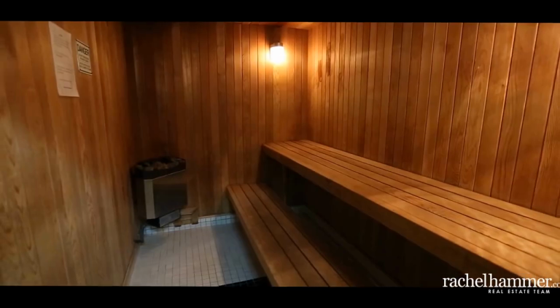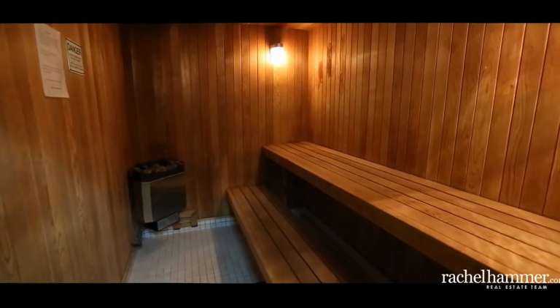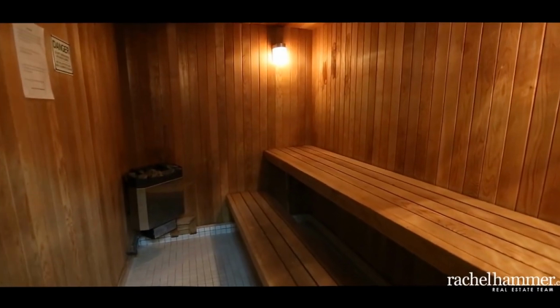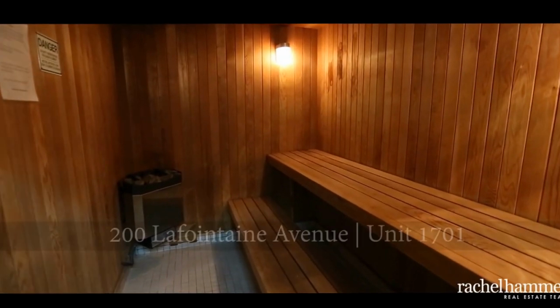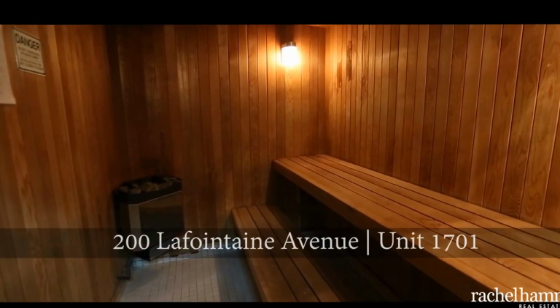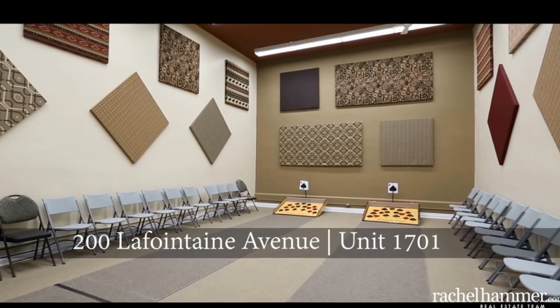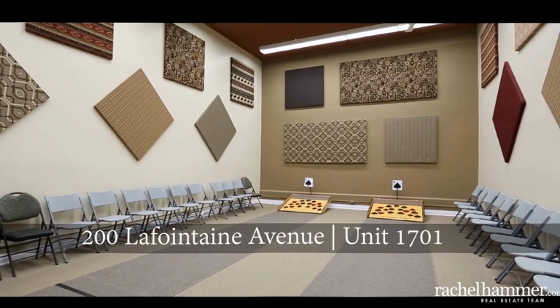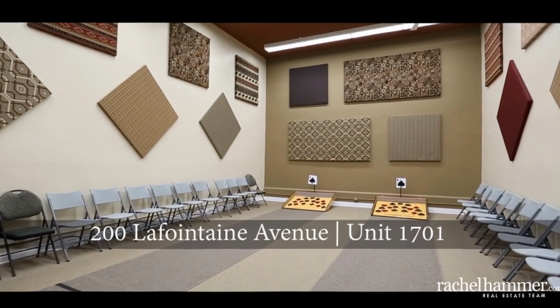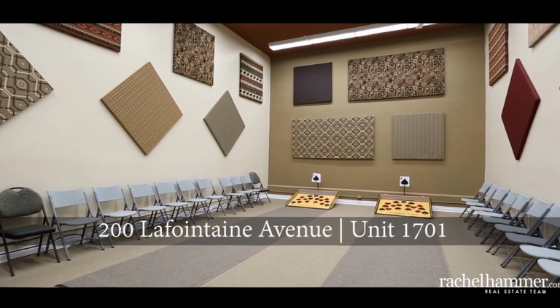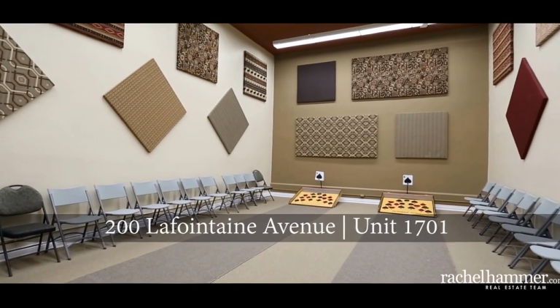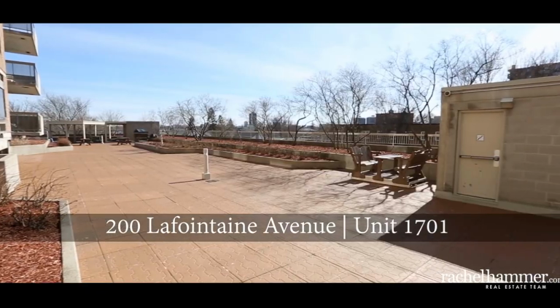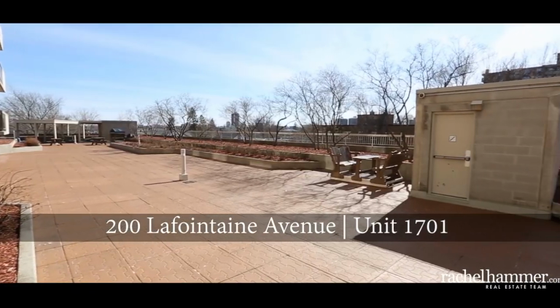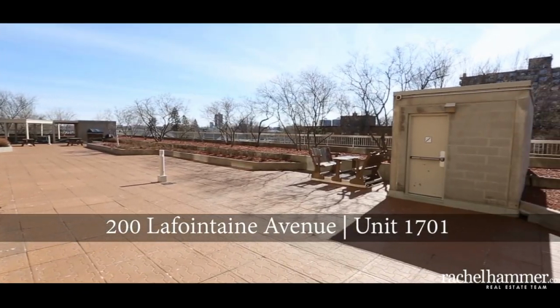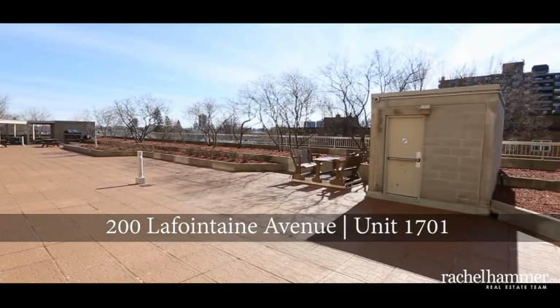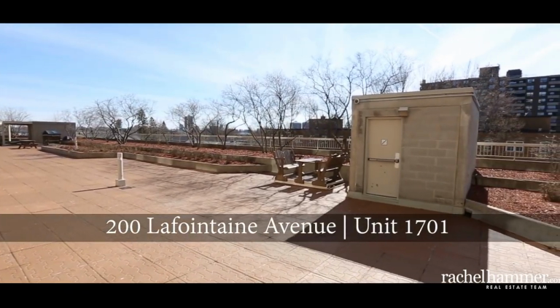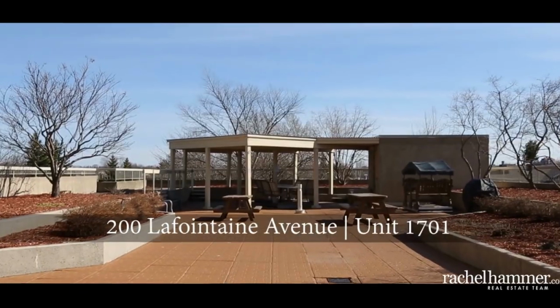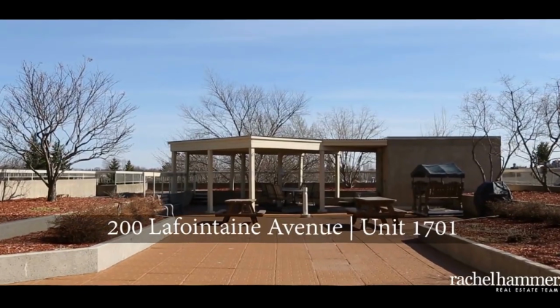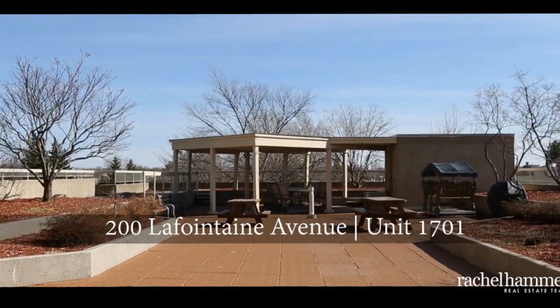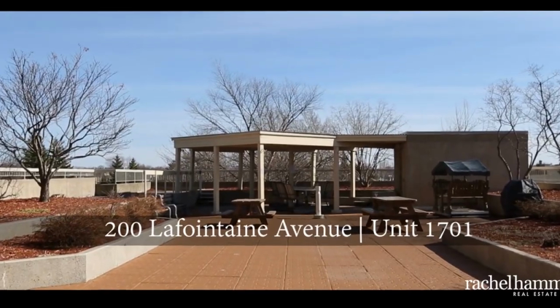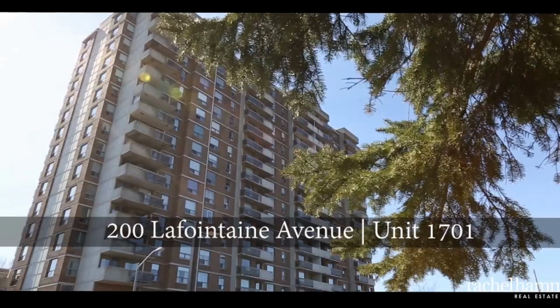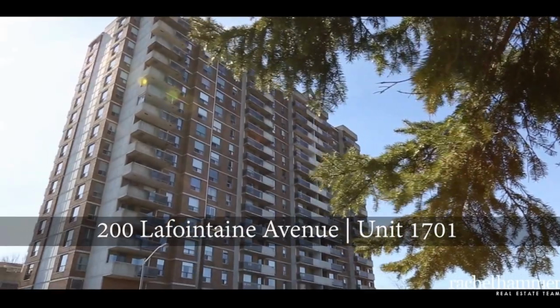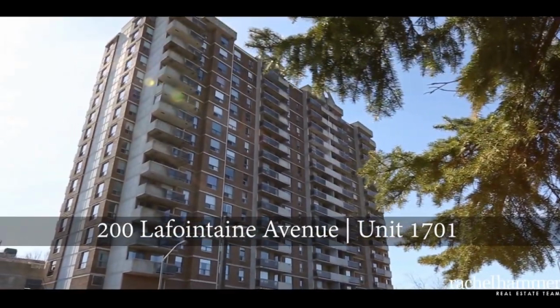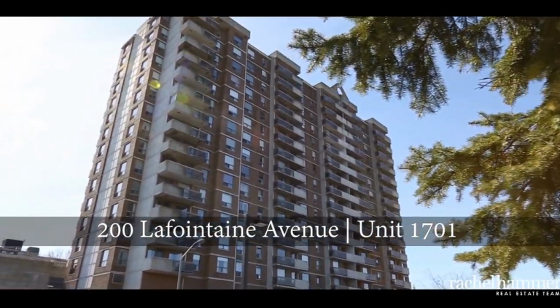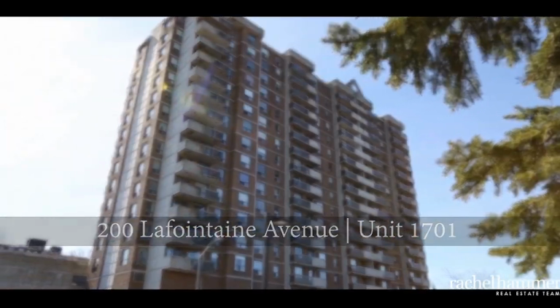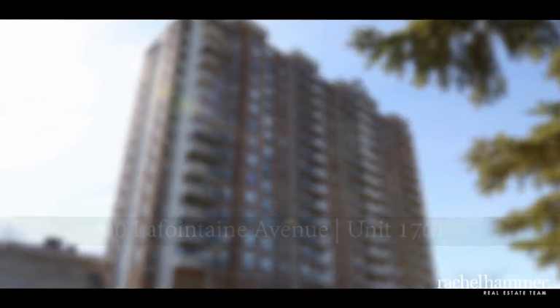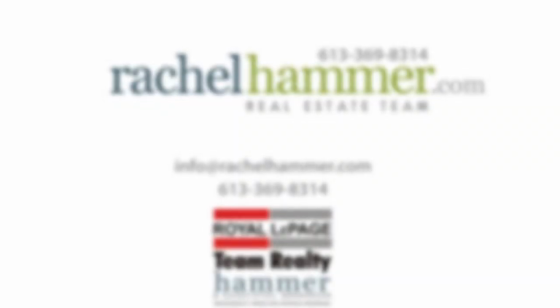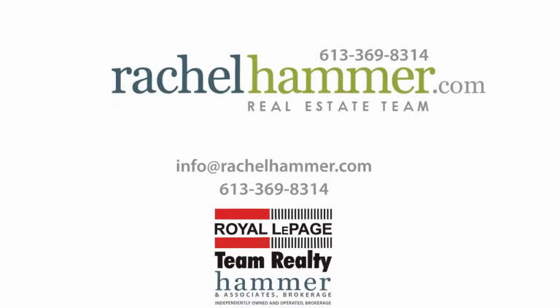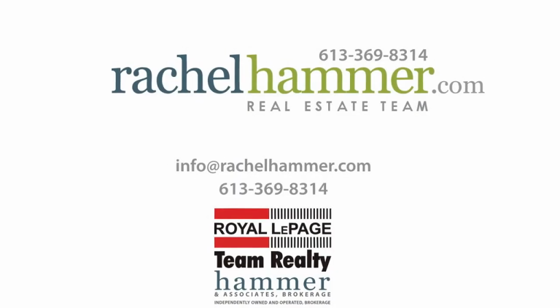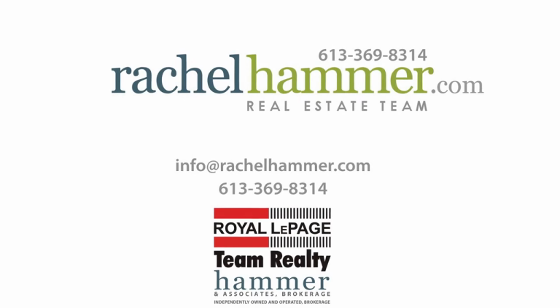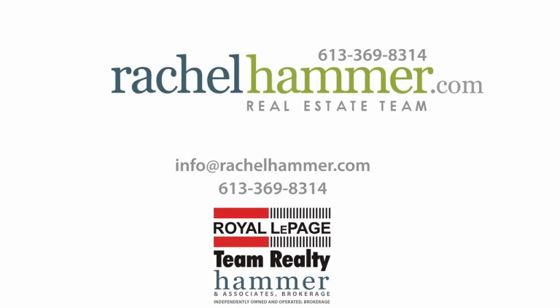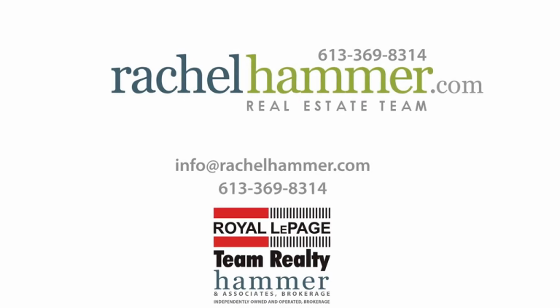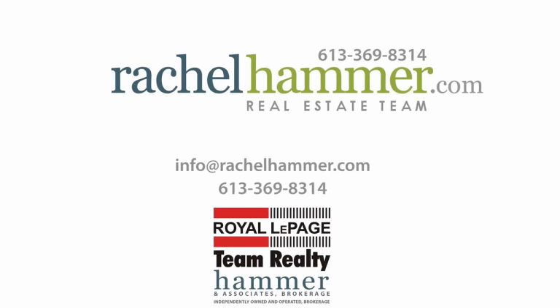Seconds from downtown, enjoy the convenience of this centrally located condominium, steps away from everything you need. Come and see unit 1701 at 200 La Fontaine Avenue today — I promise you won't be disappointed.